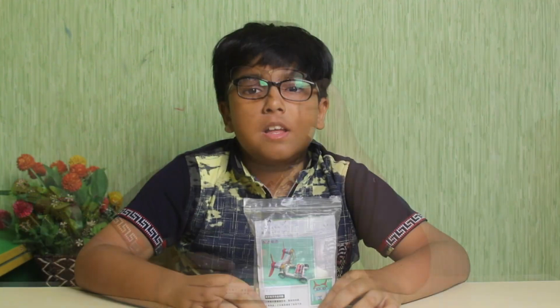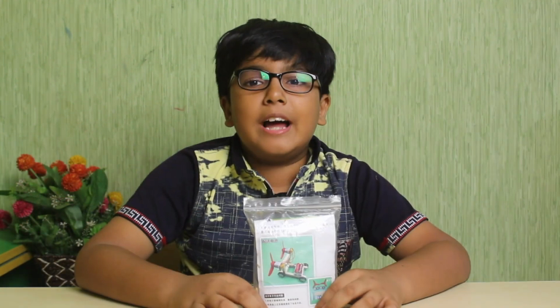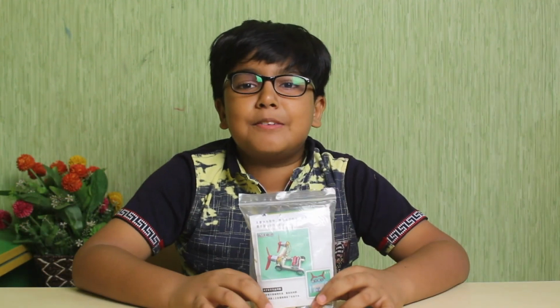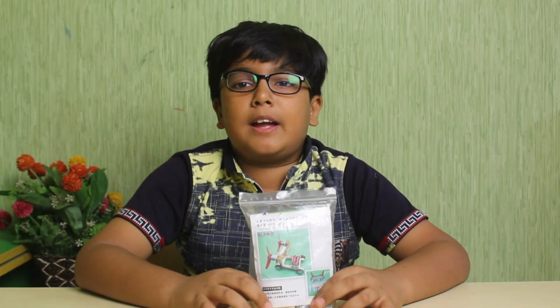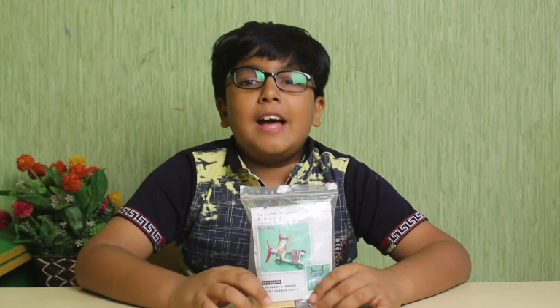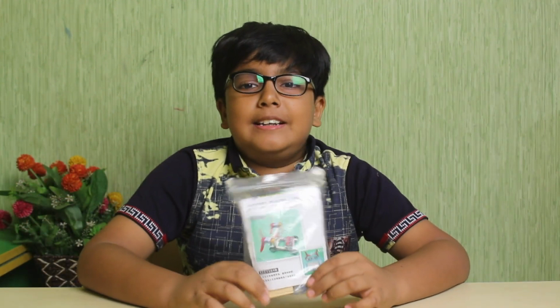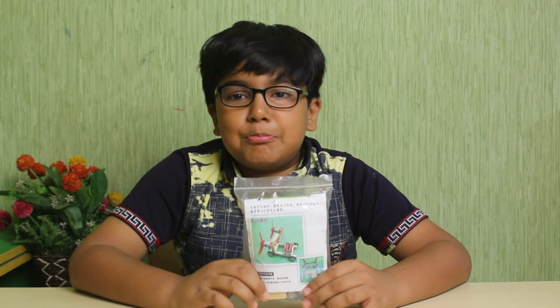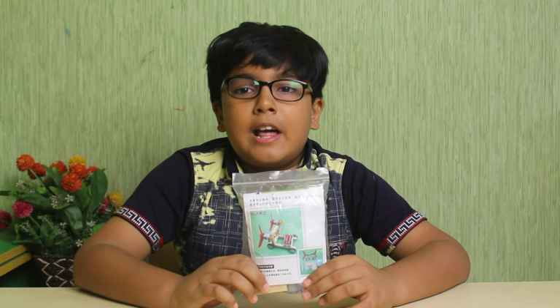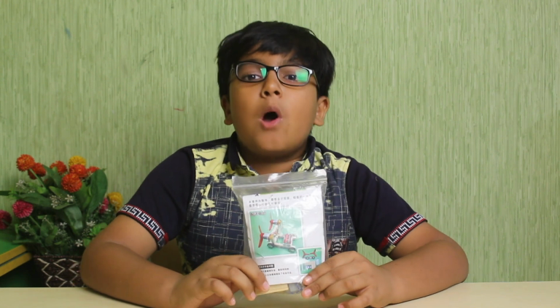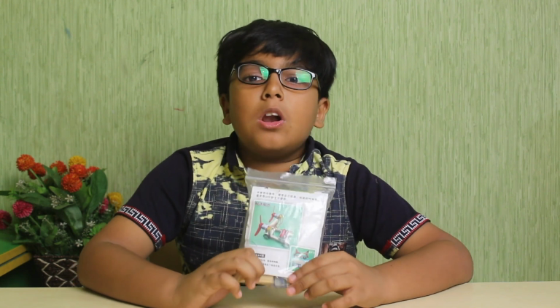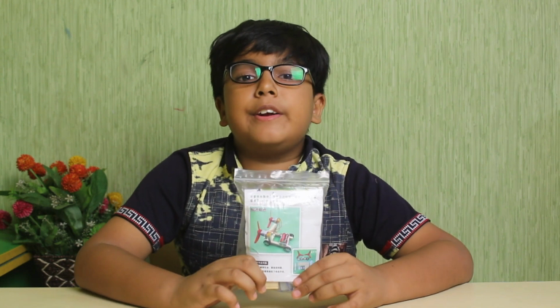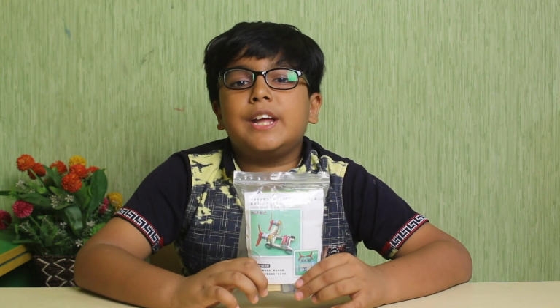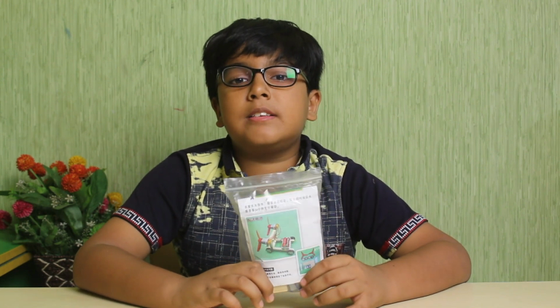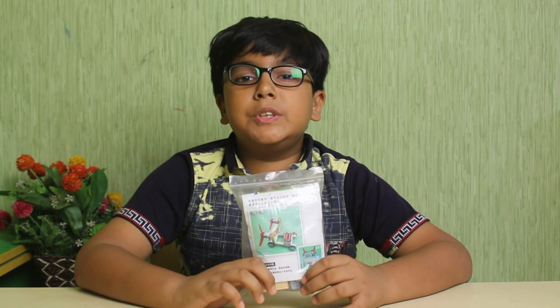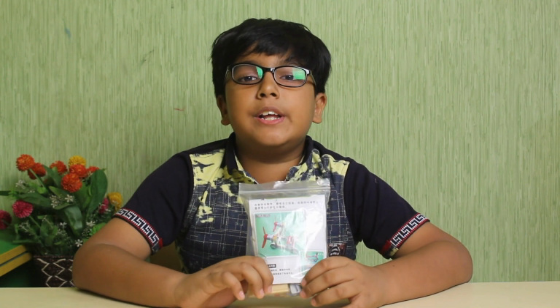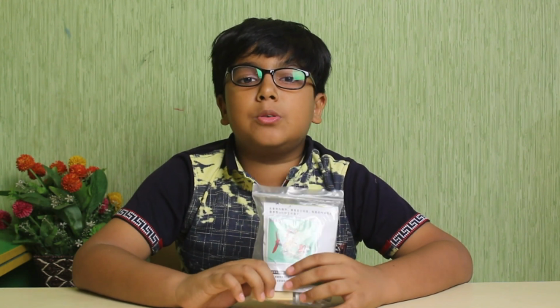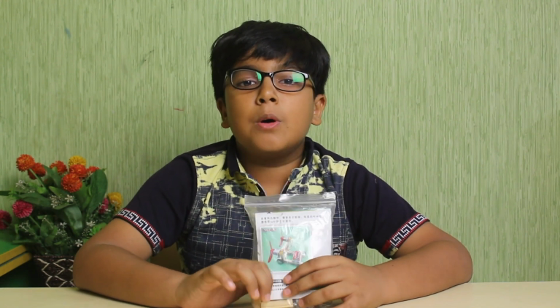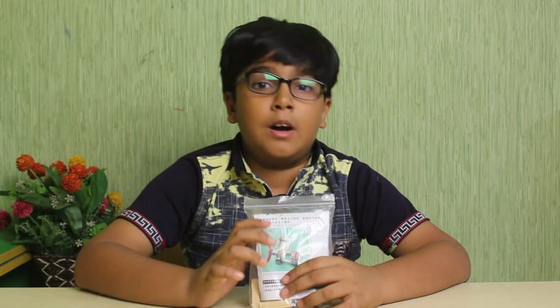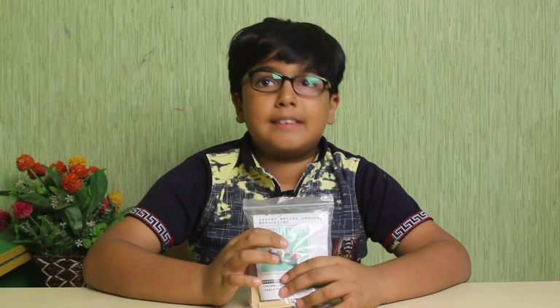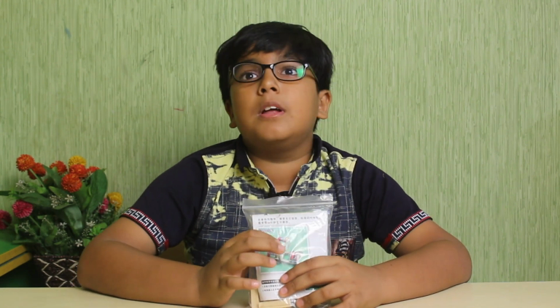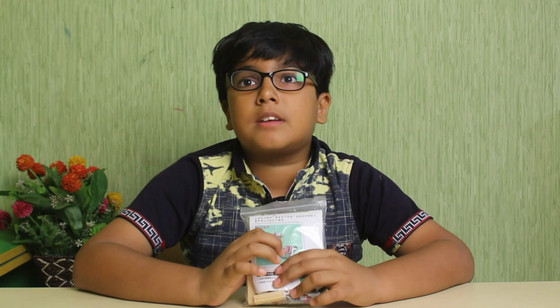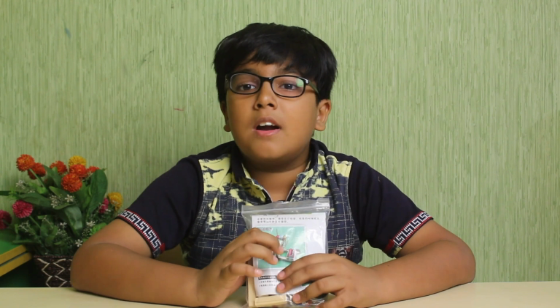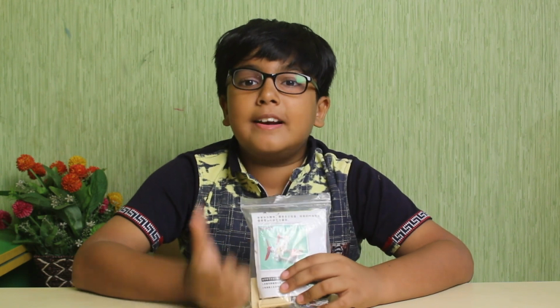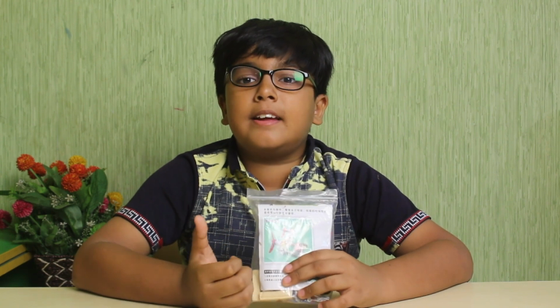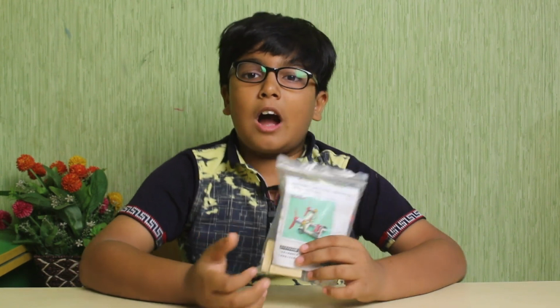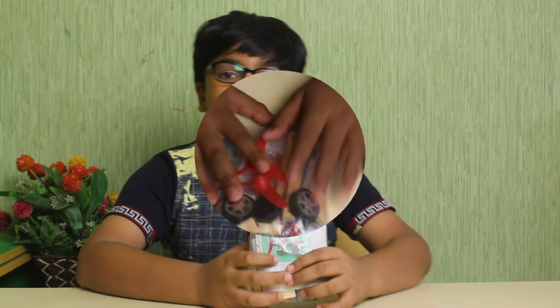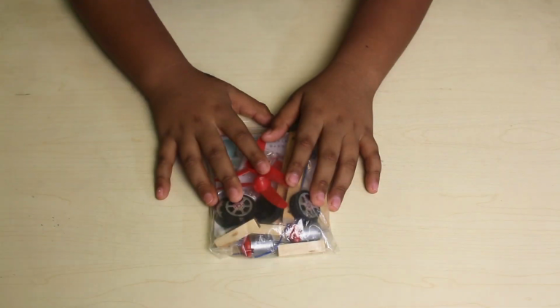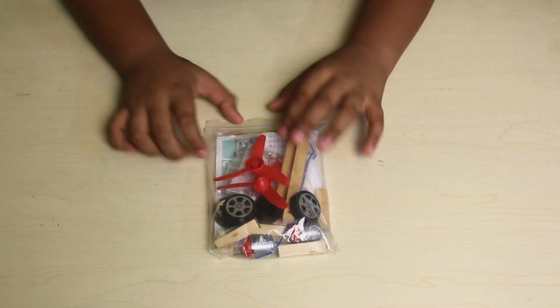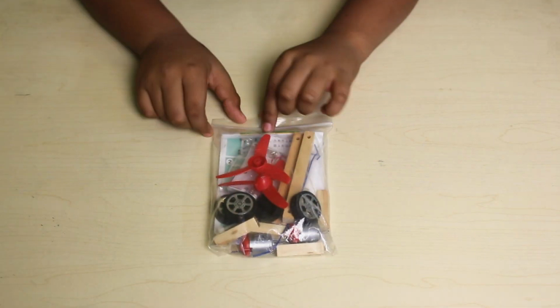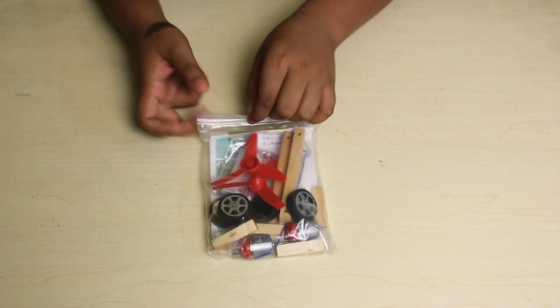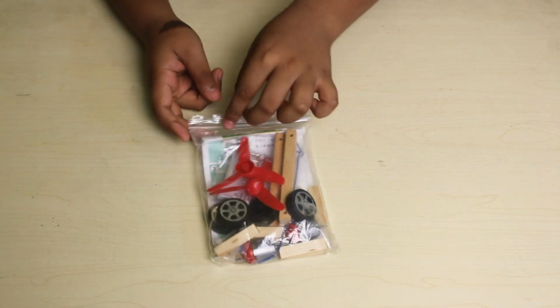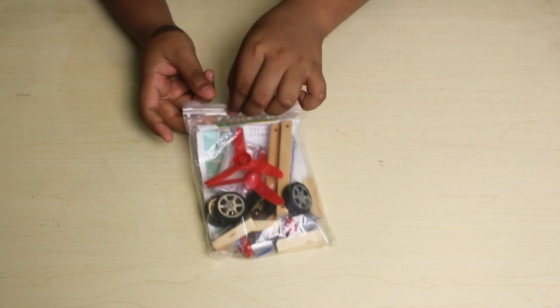I have this packet, and this packet has all of the ingredients which I needed to assemble this car. So let's see how it works. Now I am going to open it.